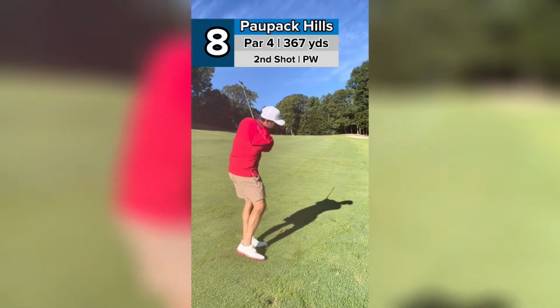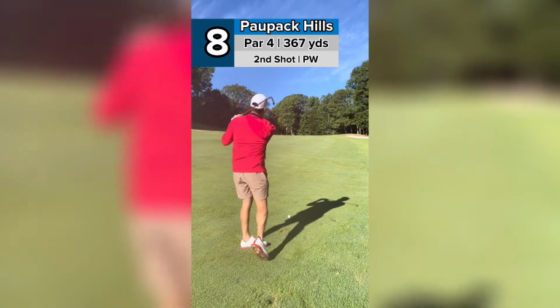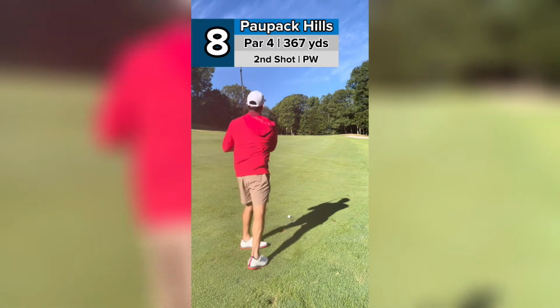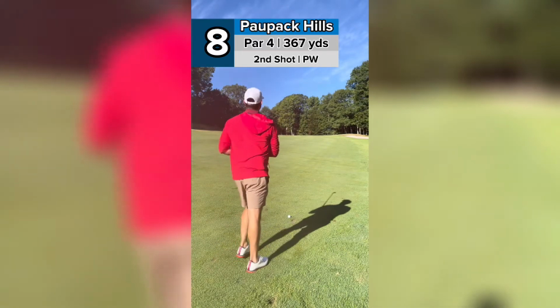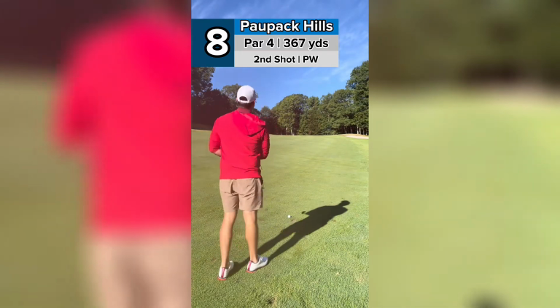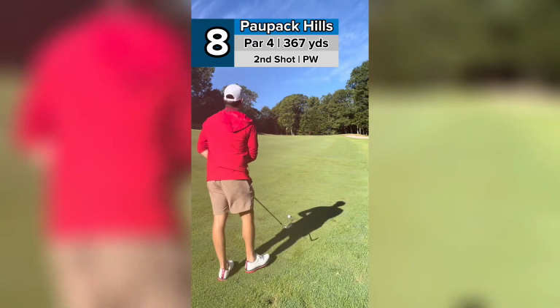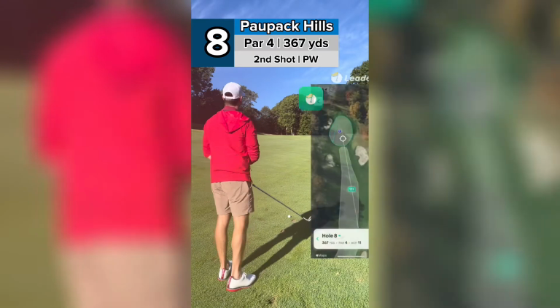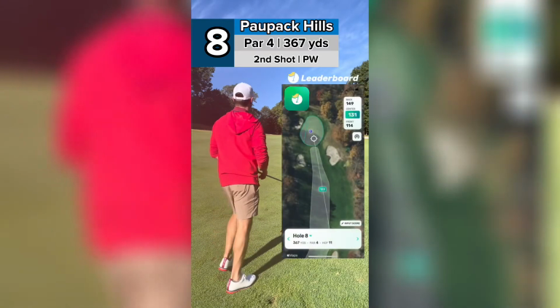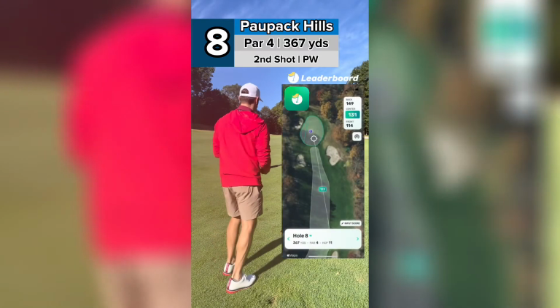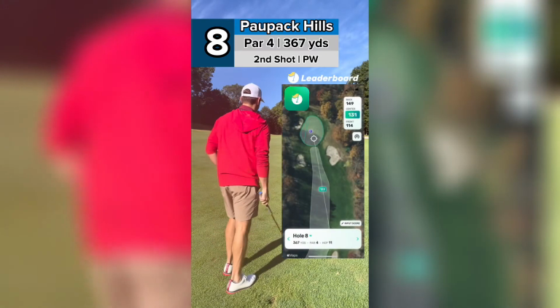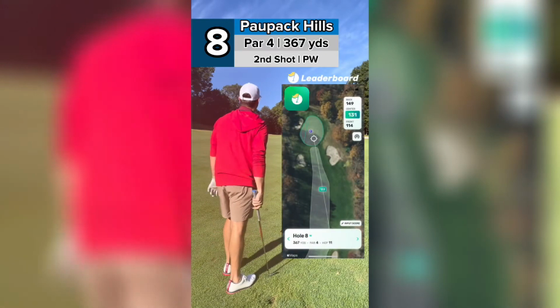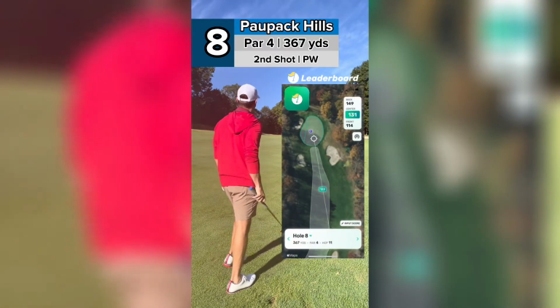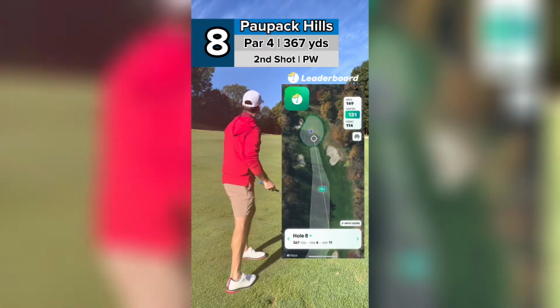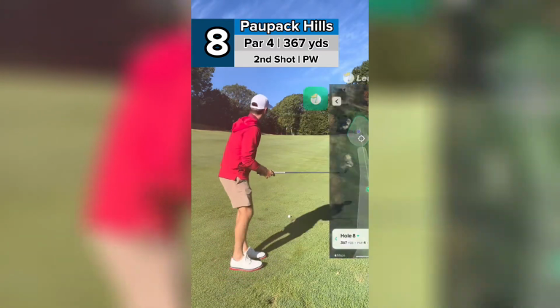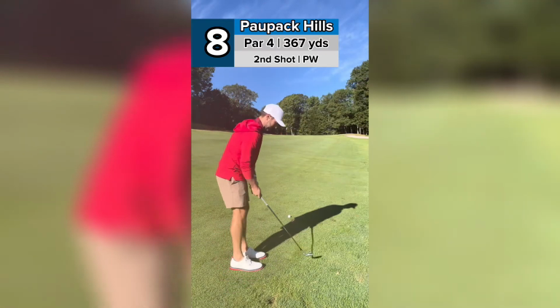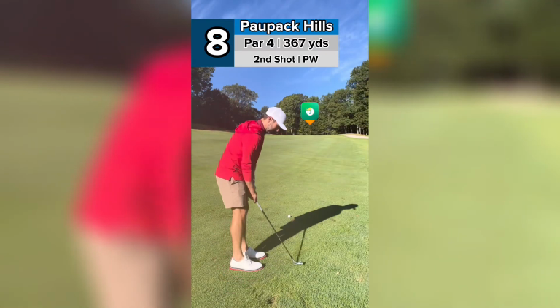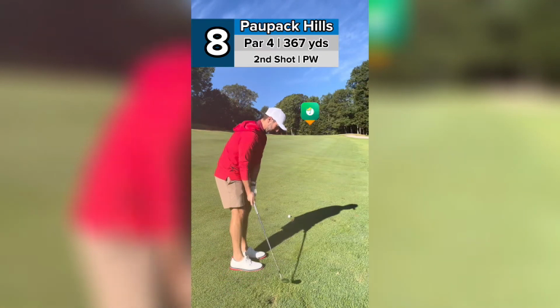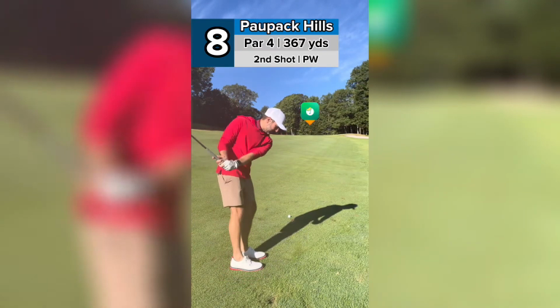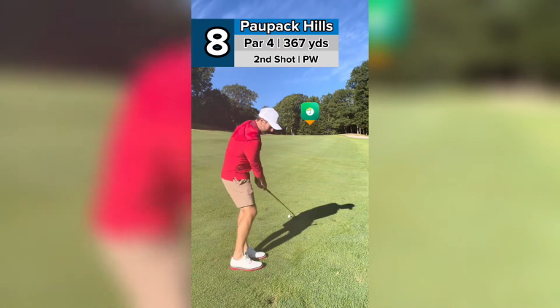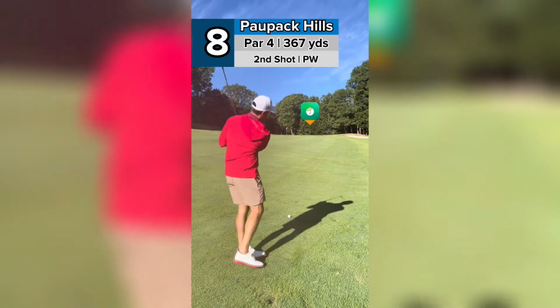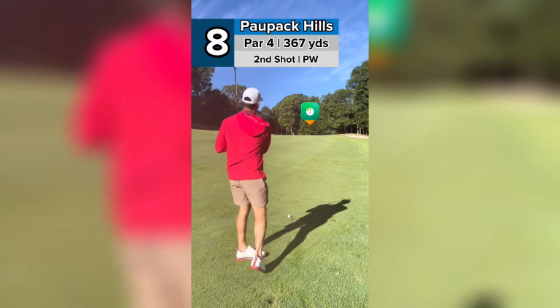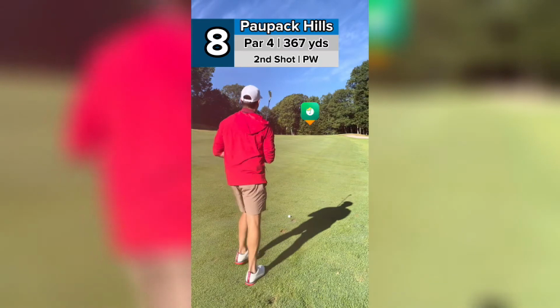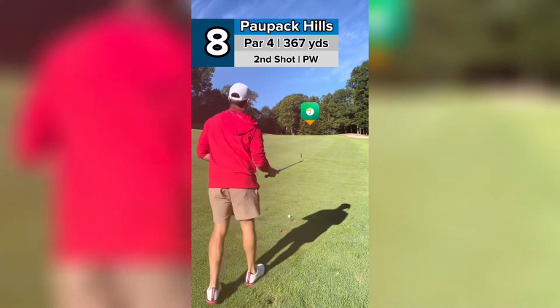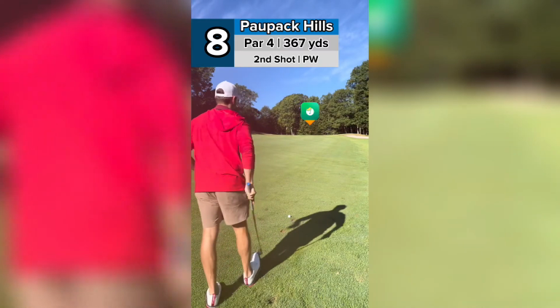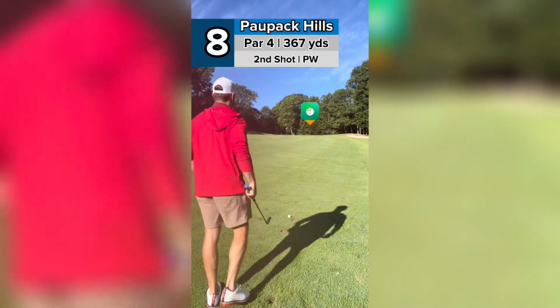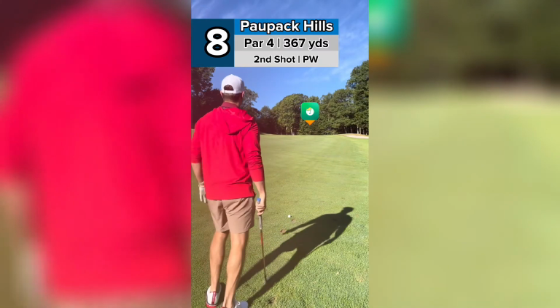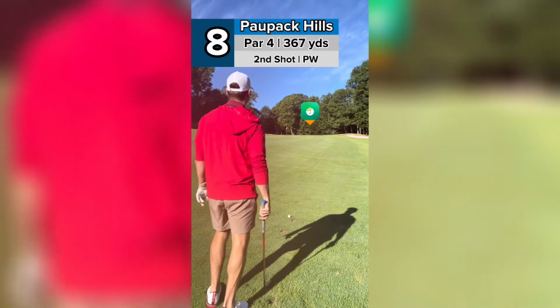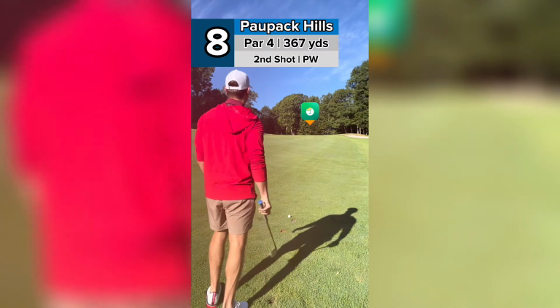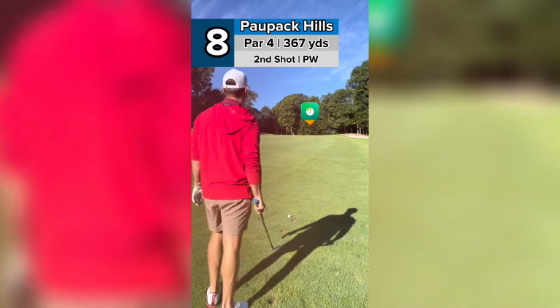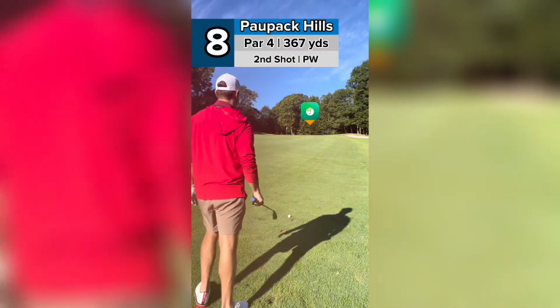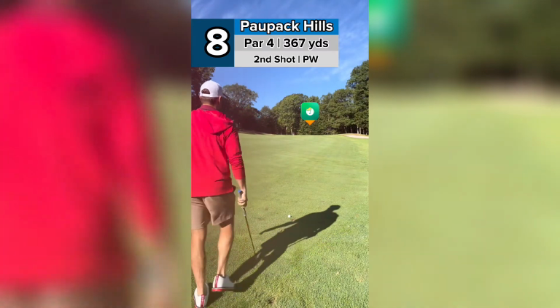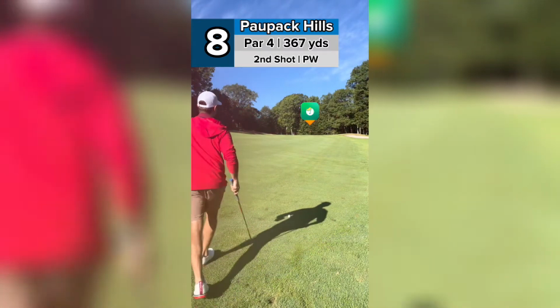So now we've got 122 to the flag, 123. There's a steep hill behind it — you don't want to be above it. So I'm going to hit this about 130, and with the hill and everything, it should be about pin high.